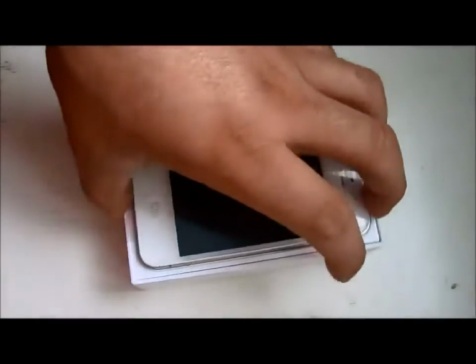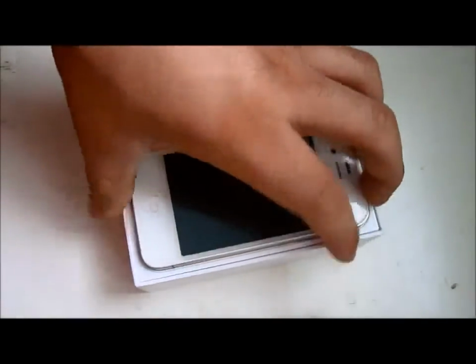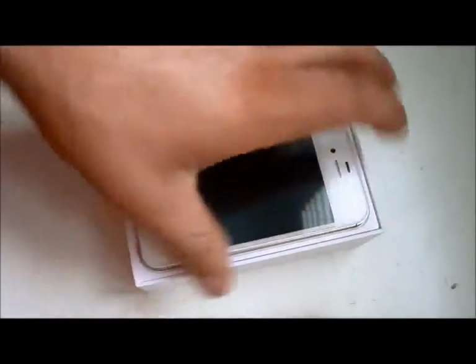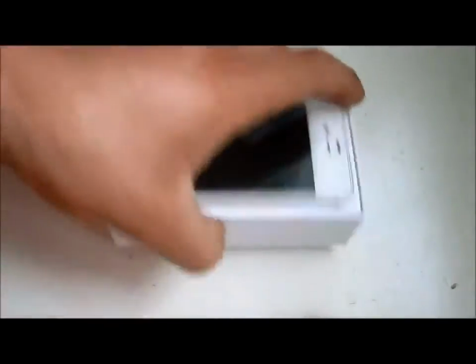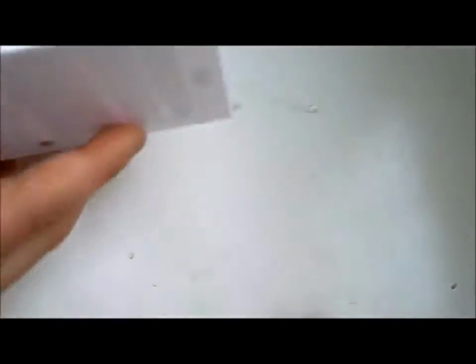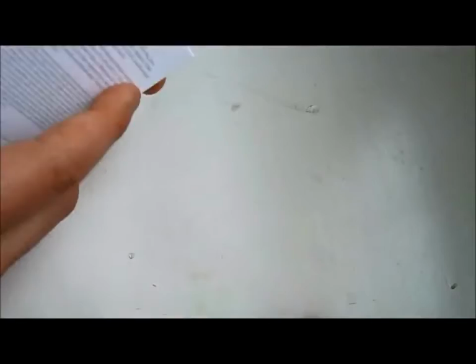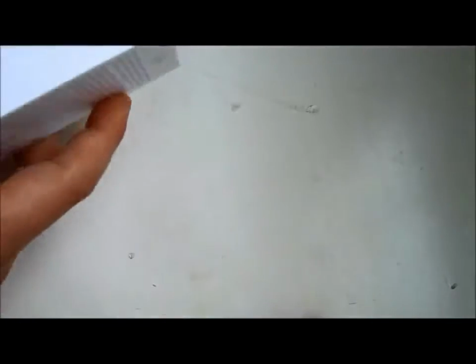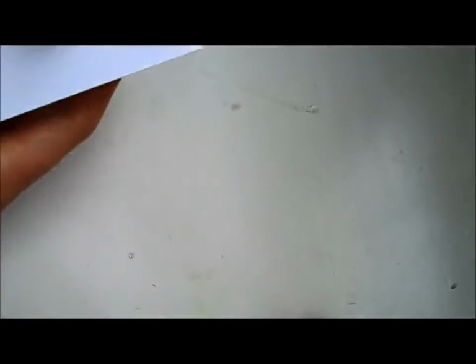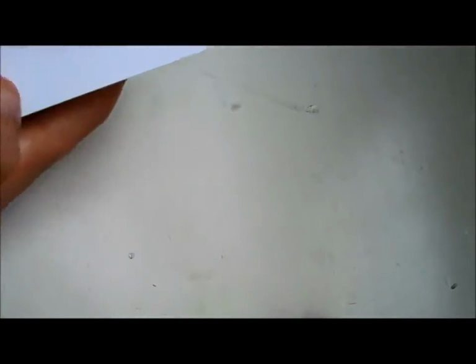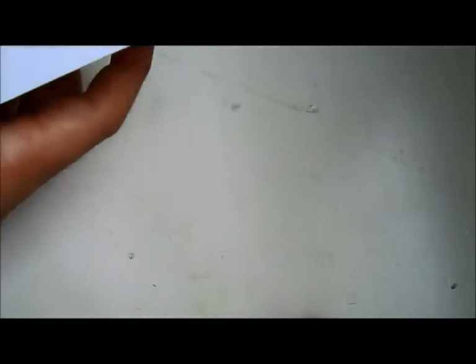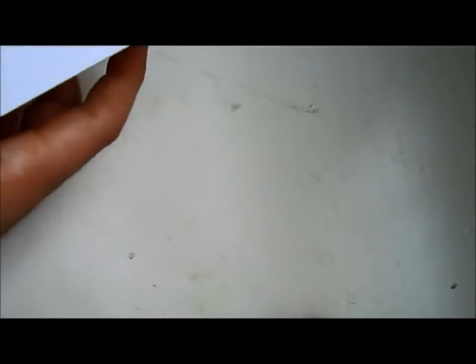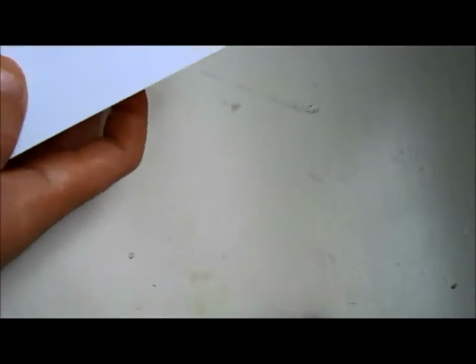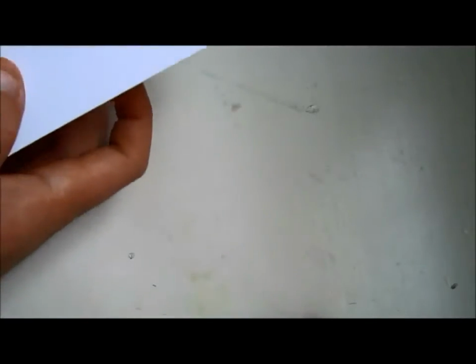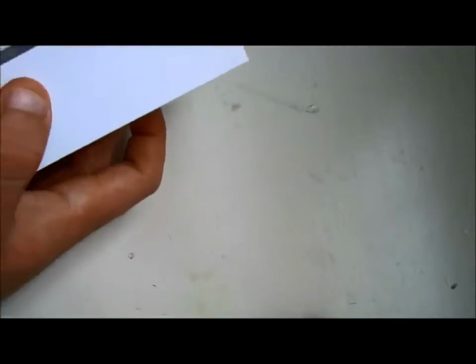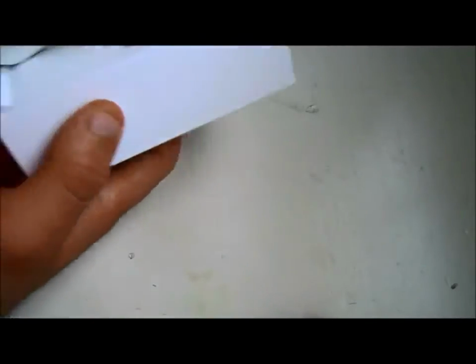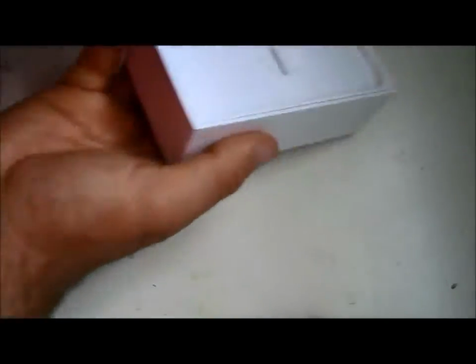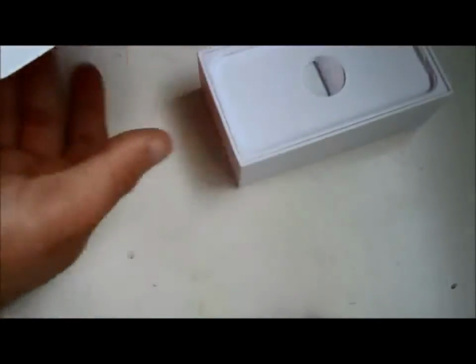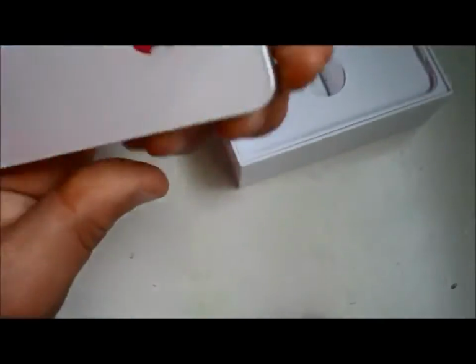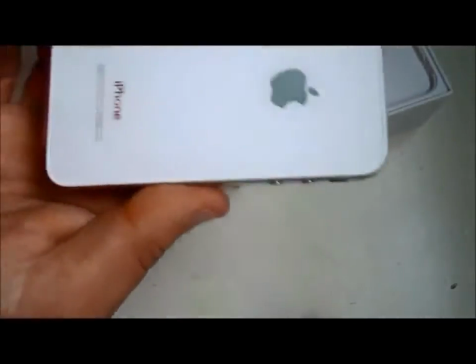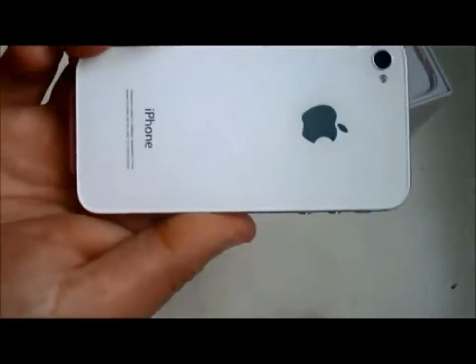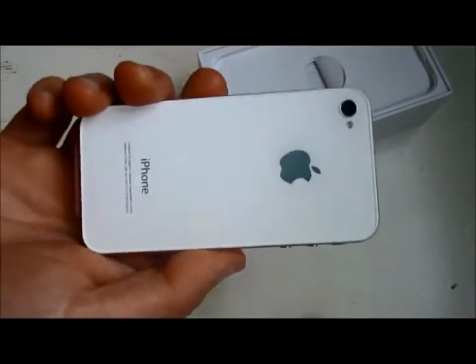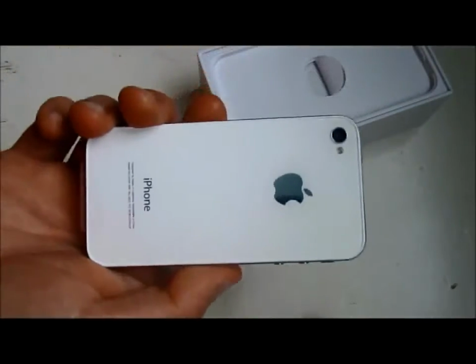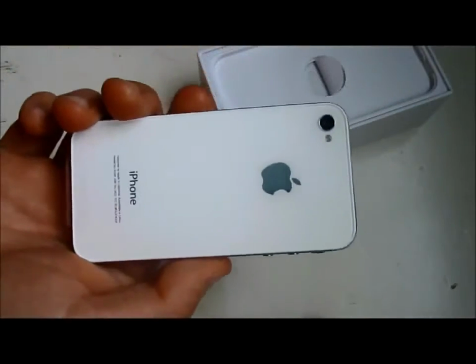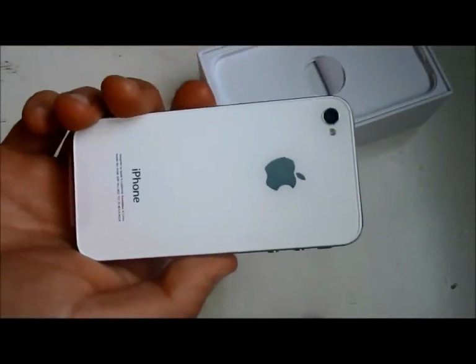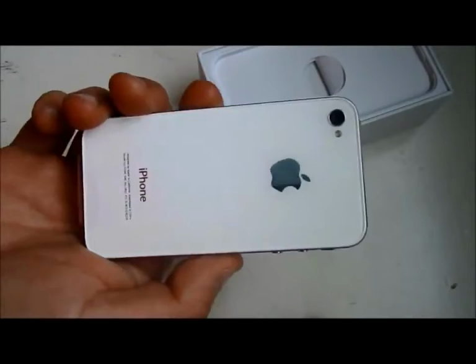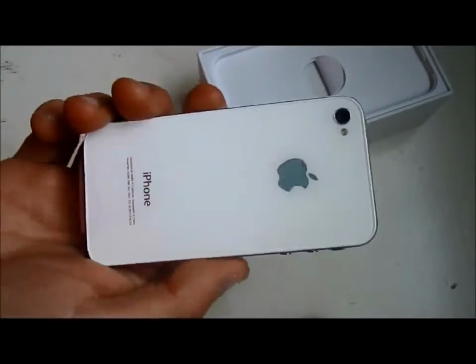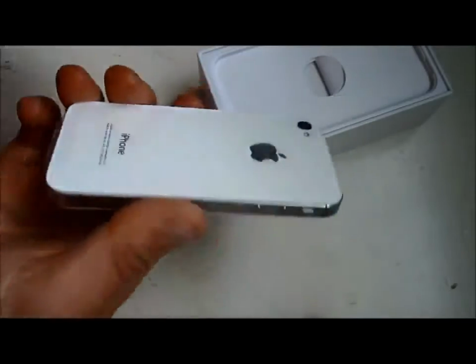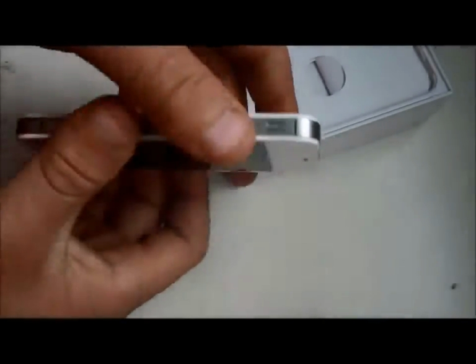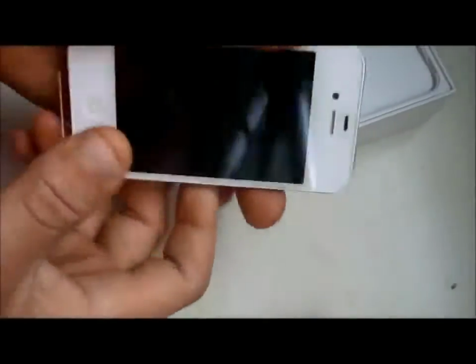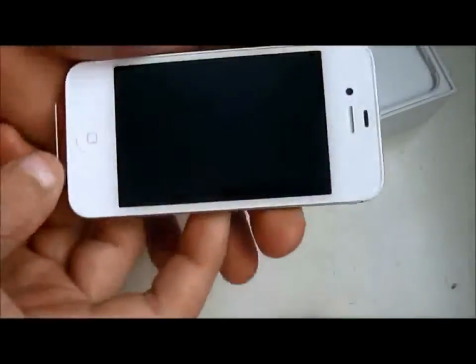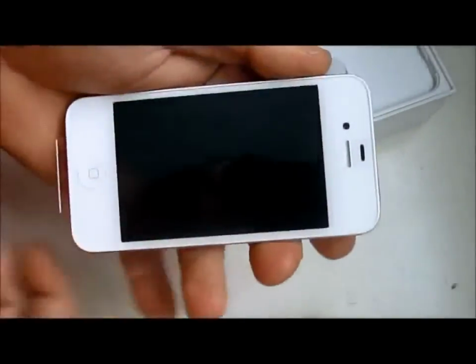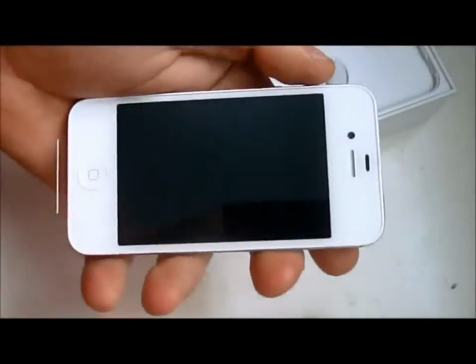Let's check out the back. Look at that beautiful back. Oh my God, look at that beautiful back. It's great. Beautiful.